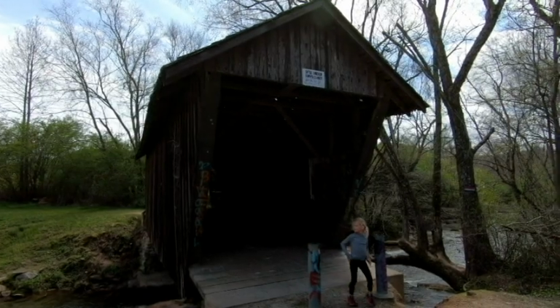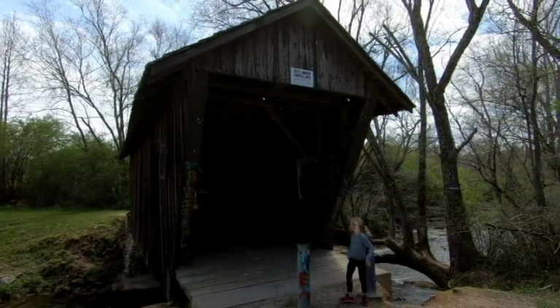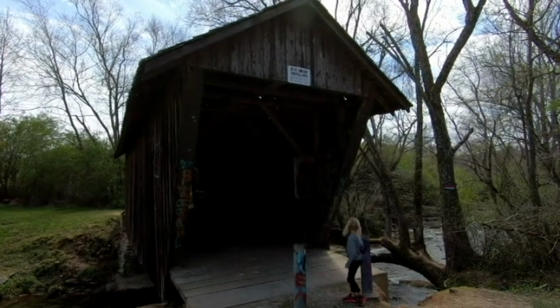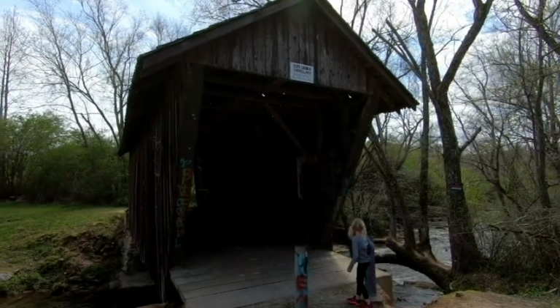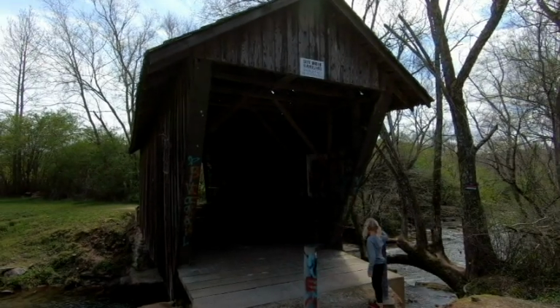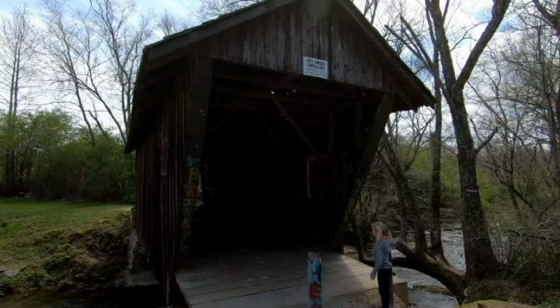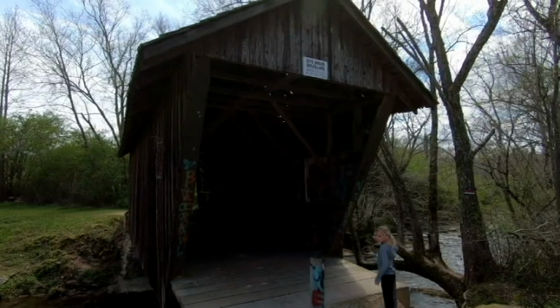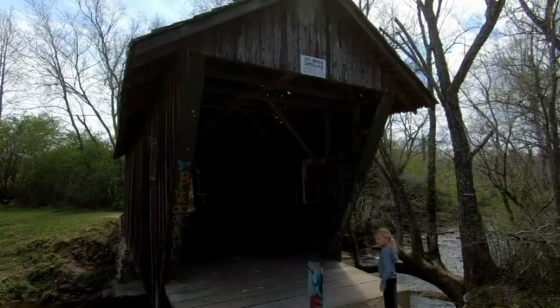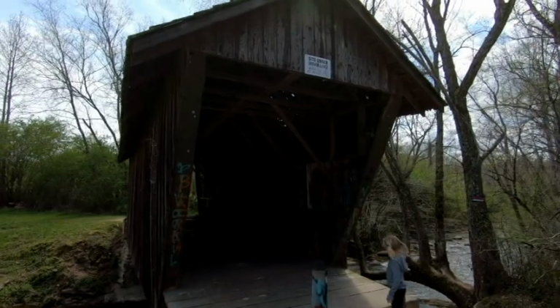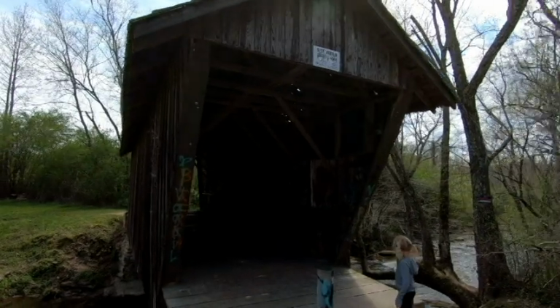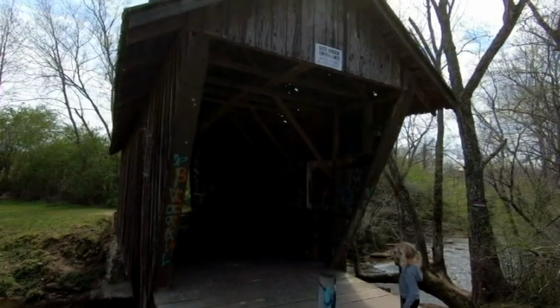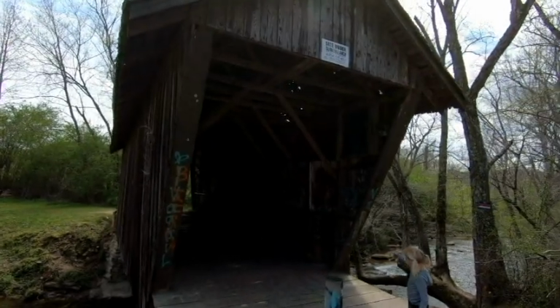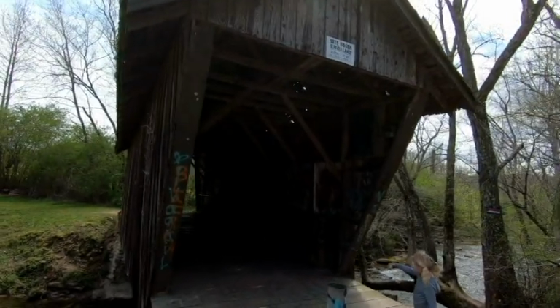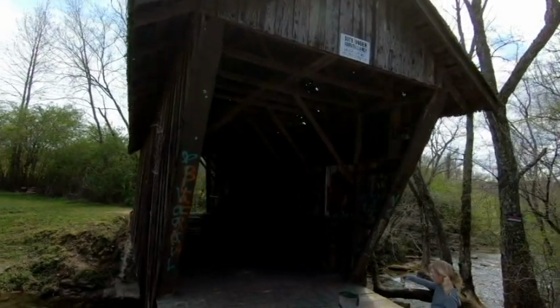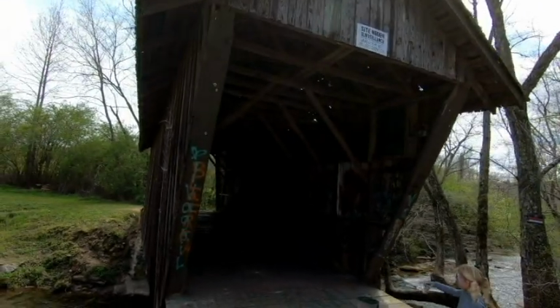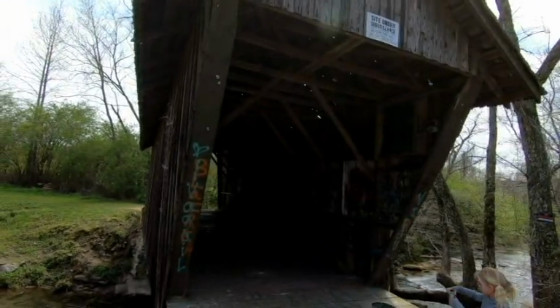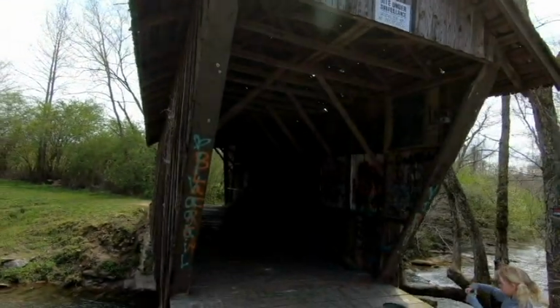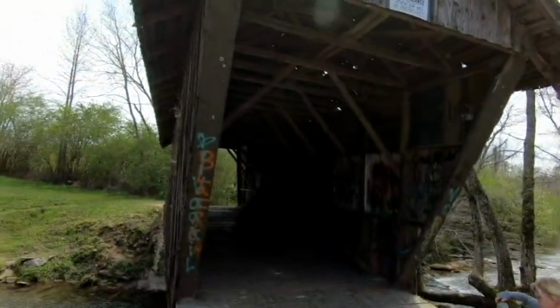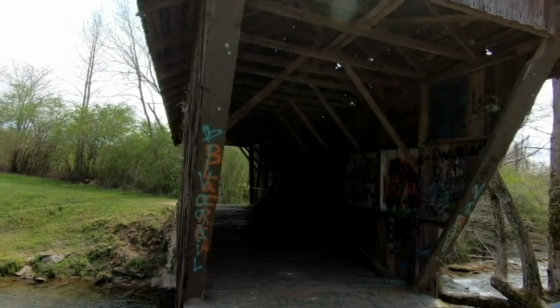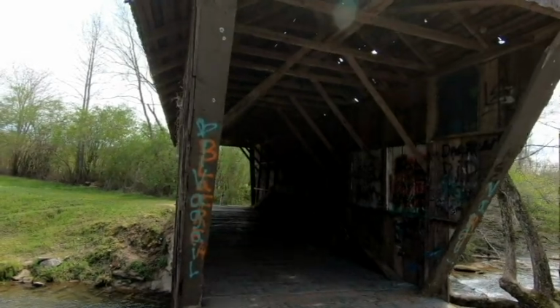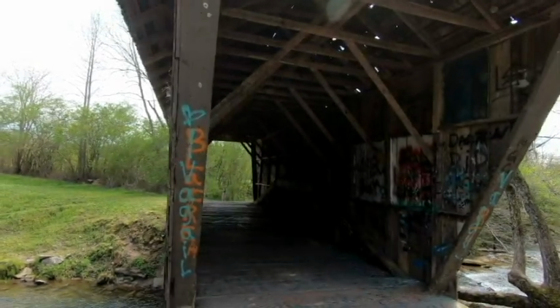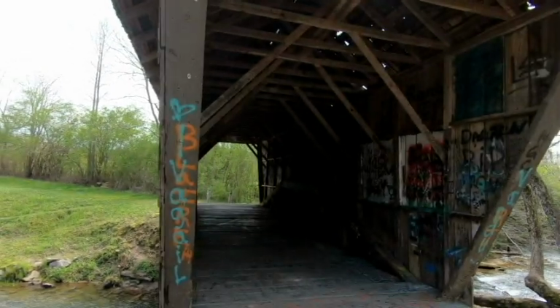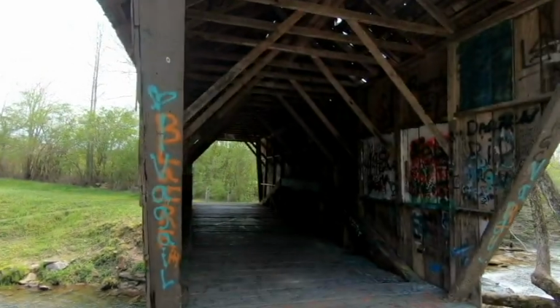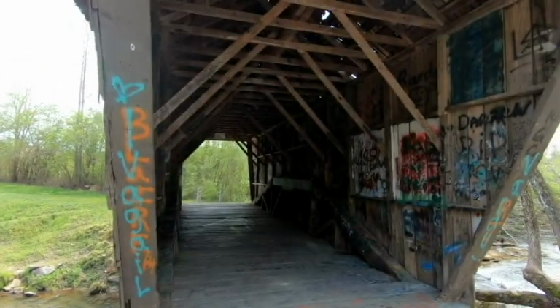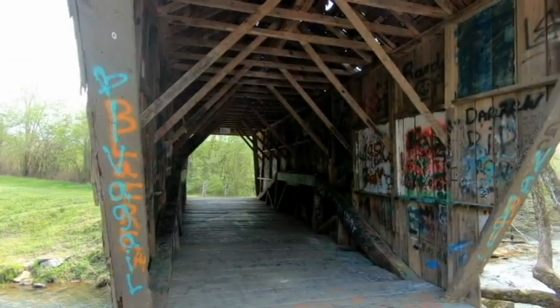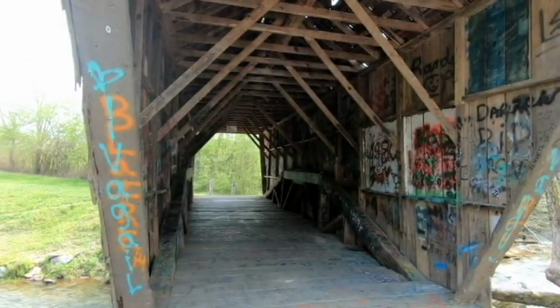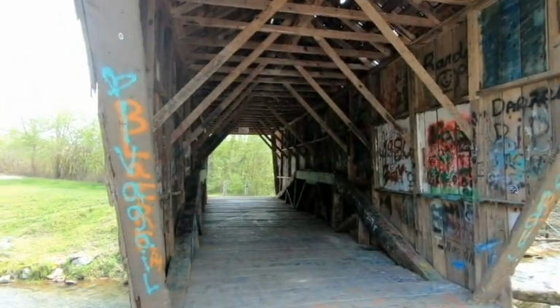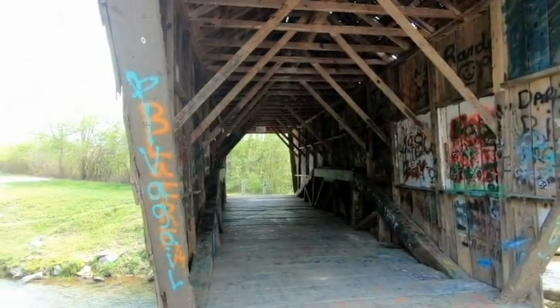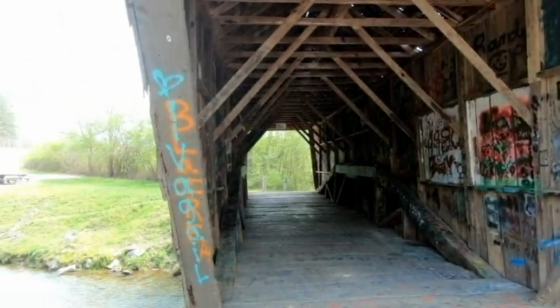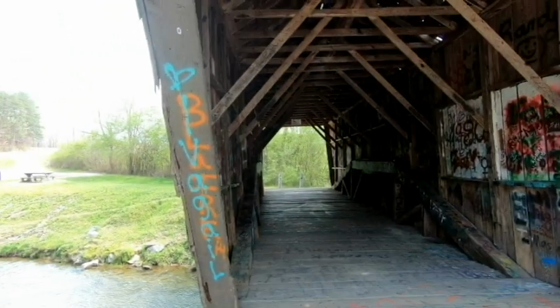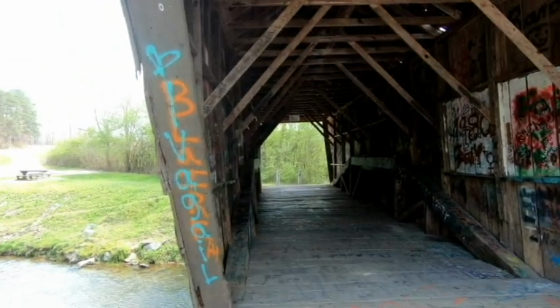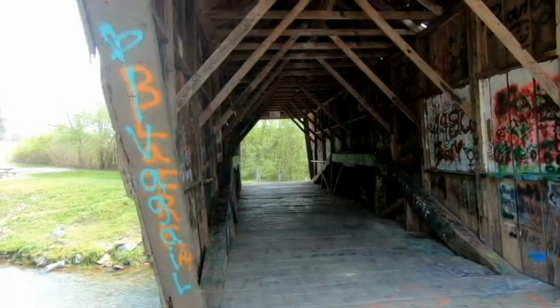Alright, let's go in the bridge. Stovall Mill covered bridge. Put that back, please — that's trout bait, put it back.